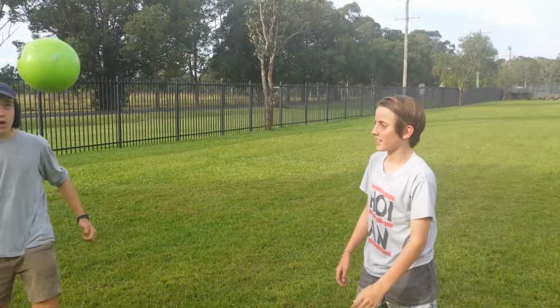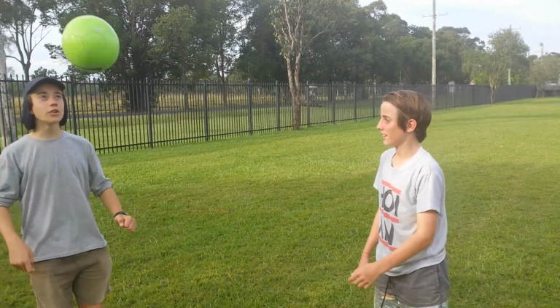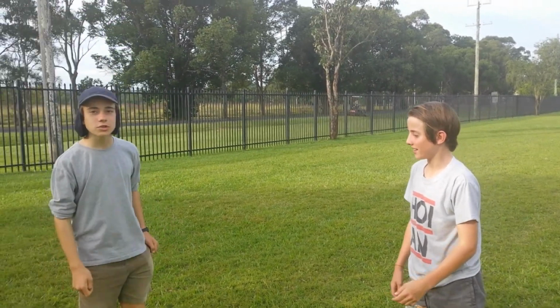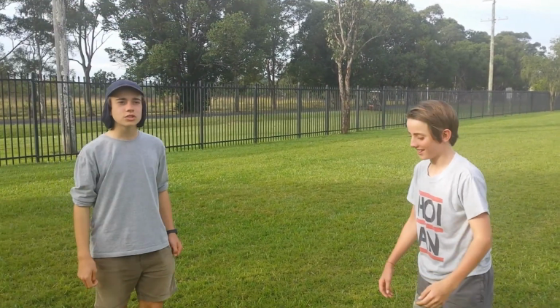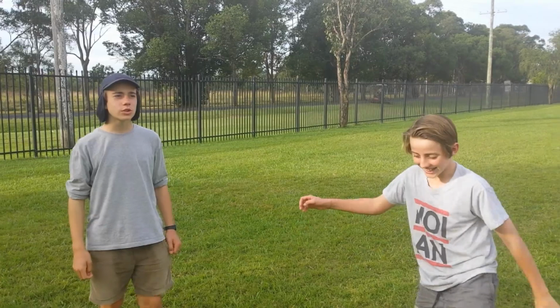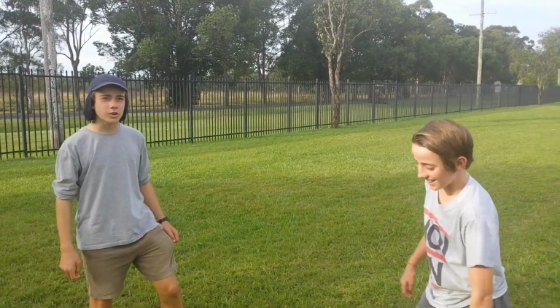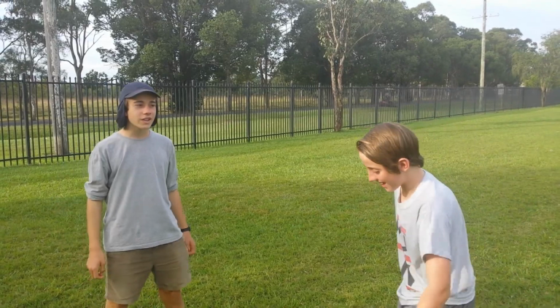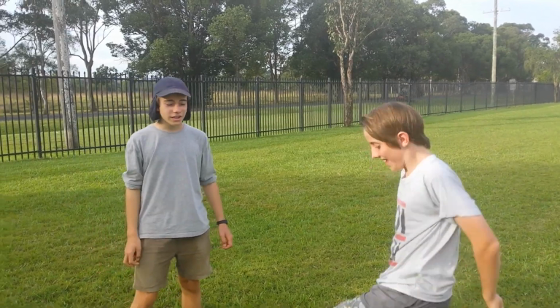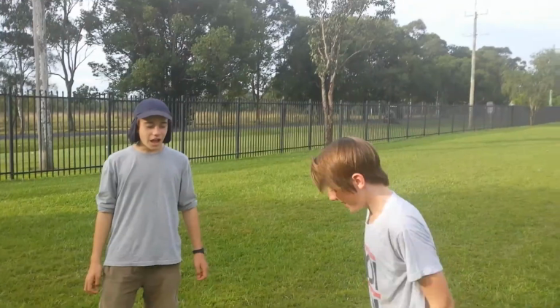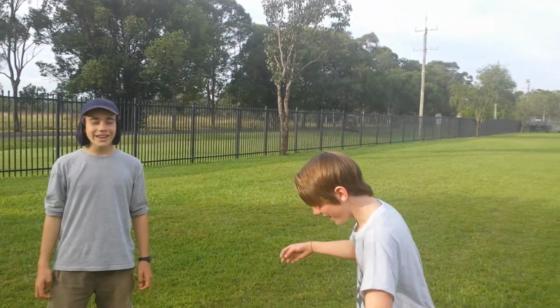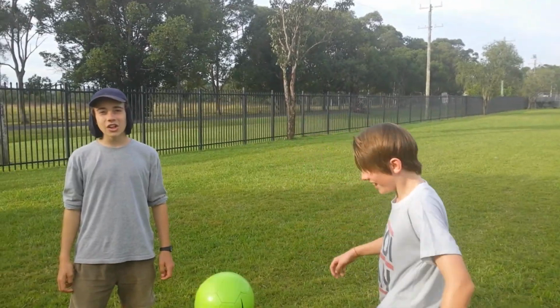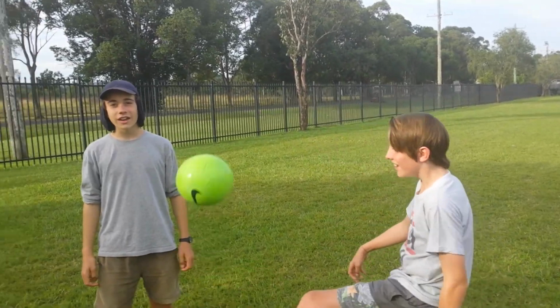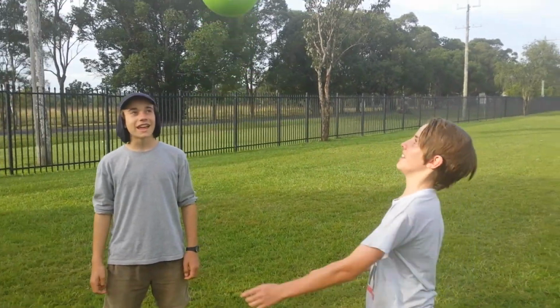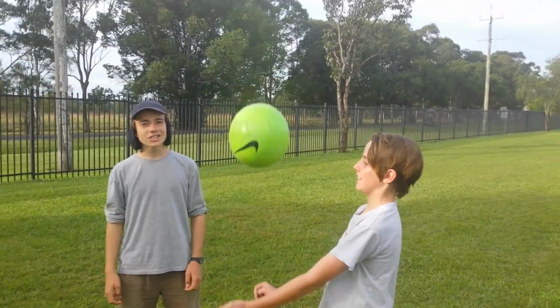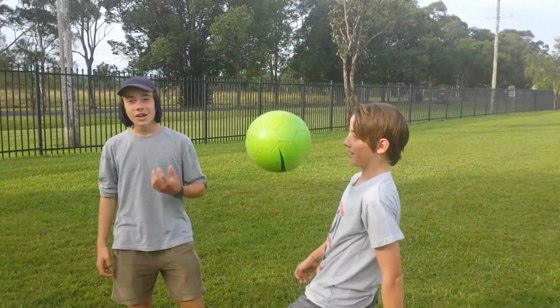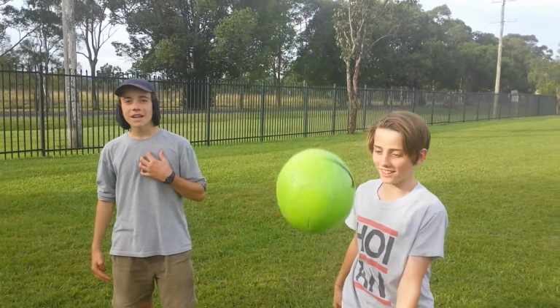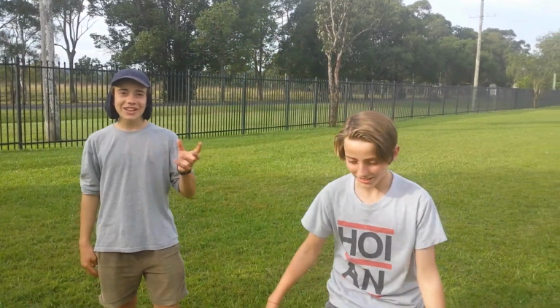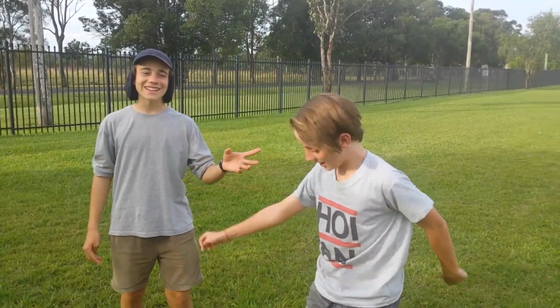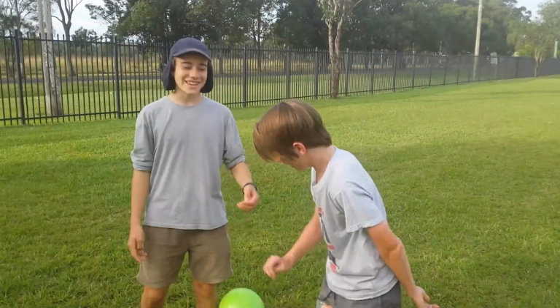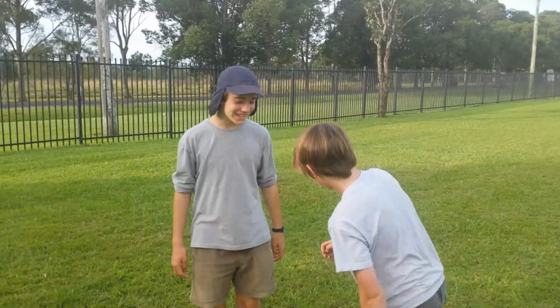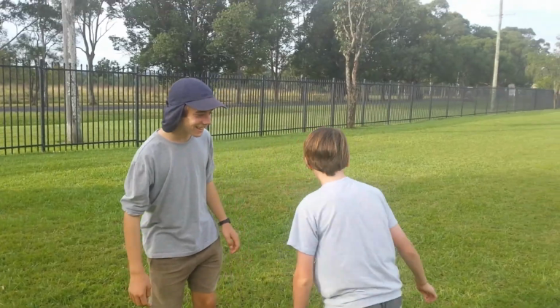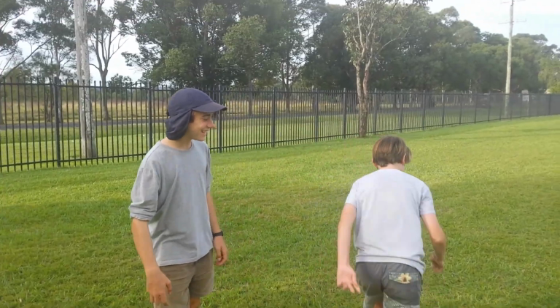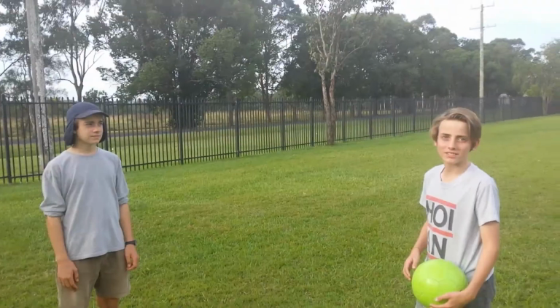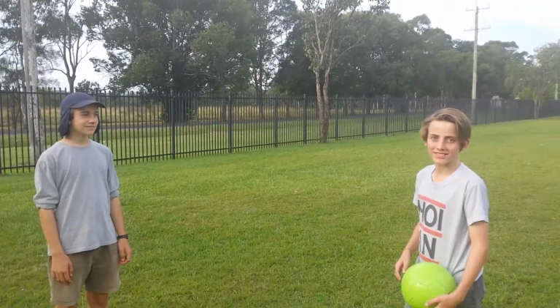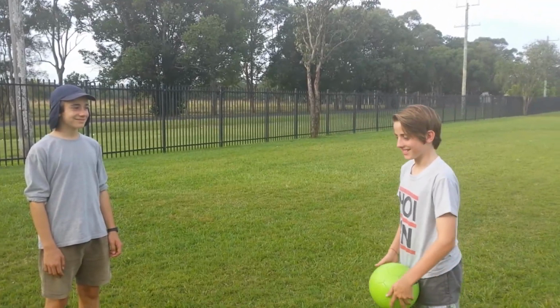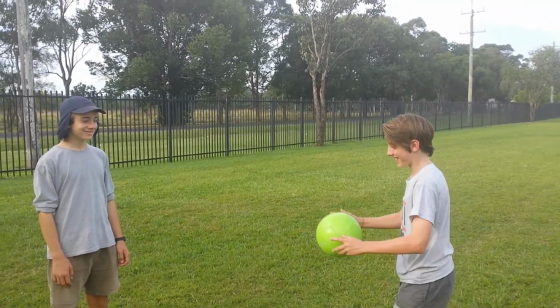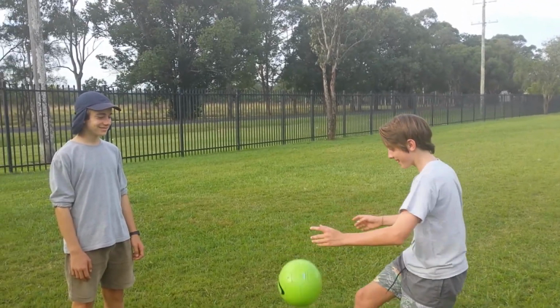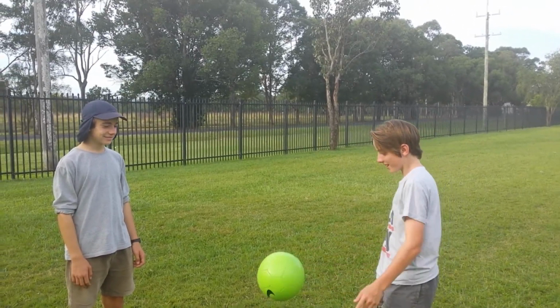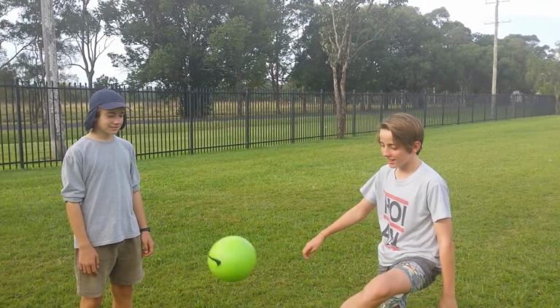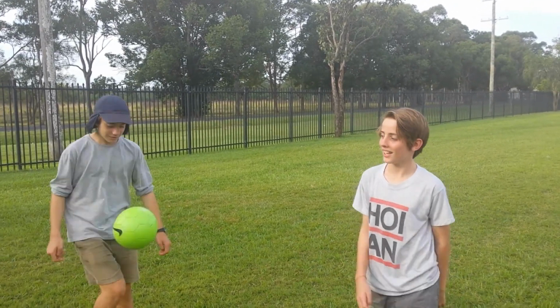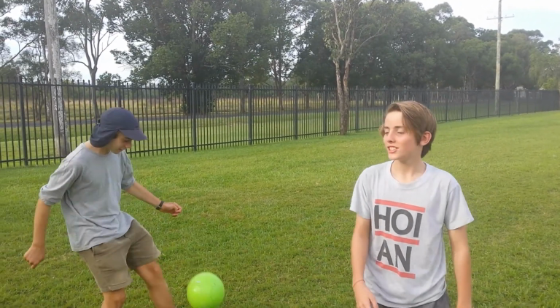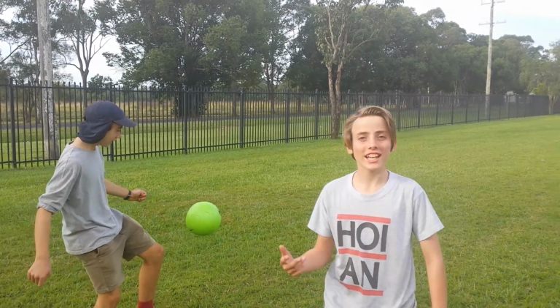Welcome to the tutorial with Eli and Angus. My name is Eli and this is Angus. So today,